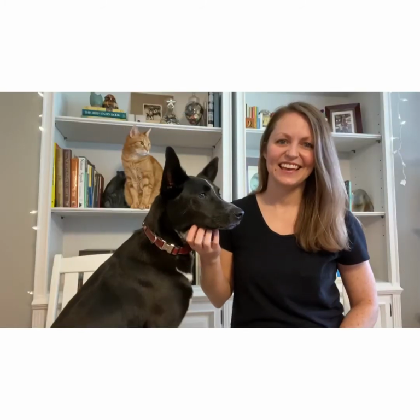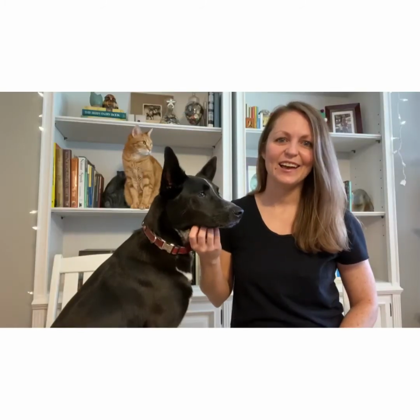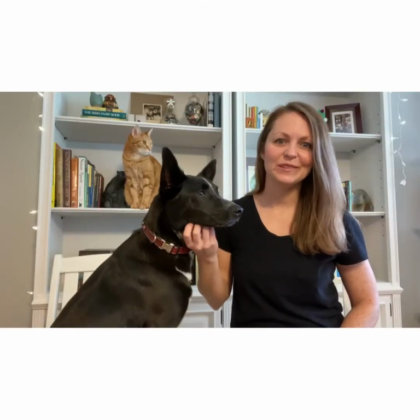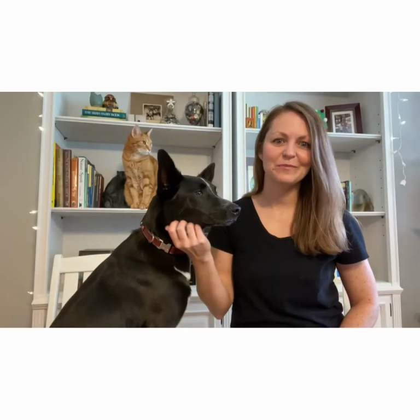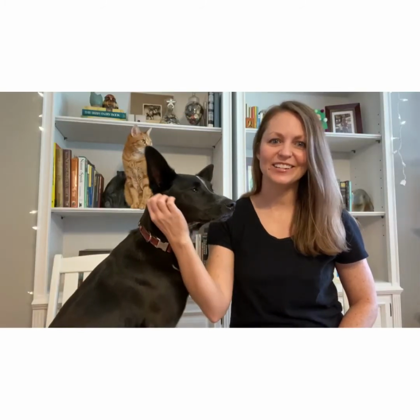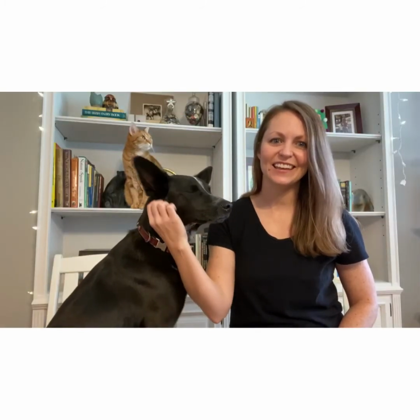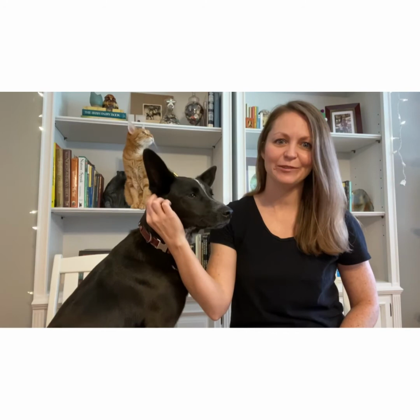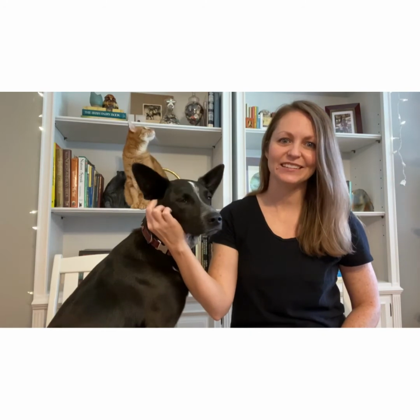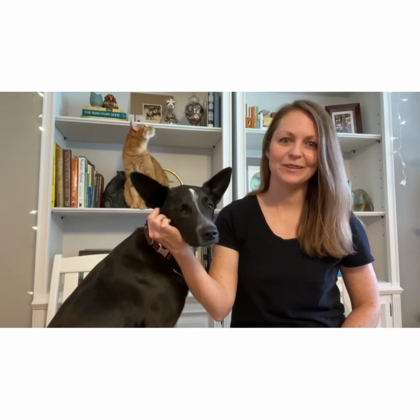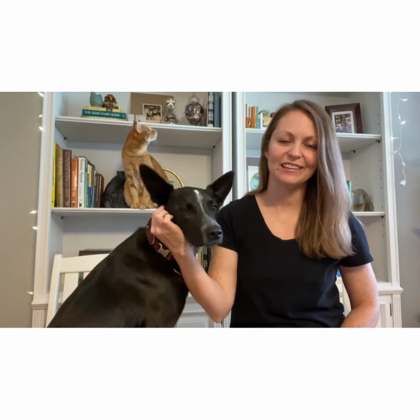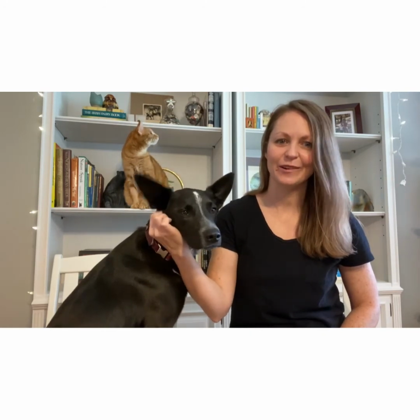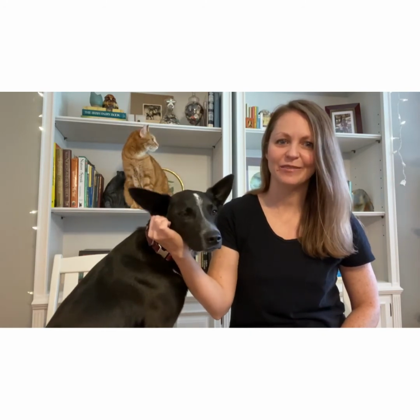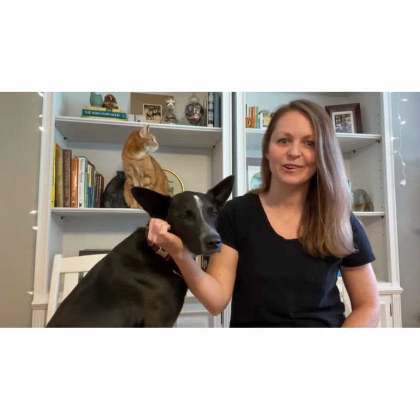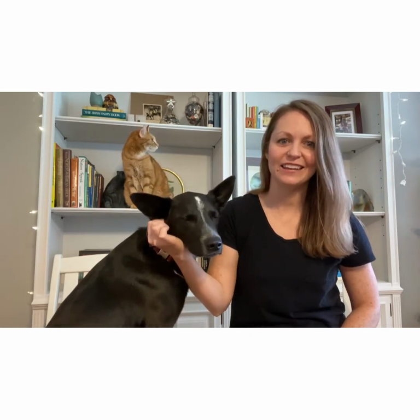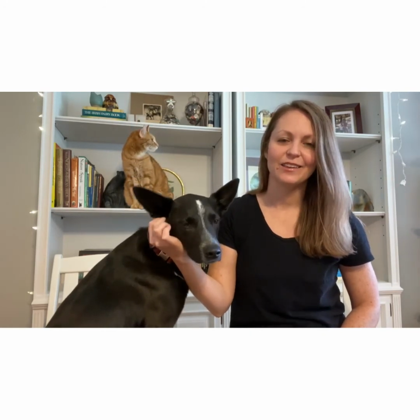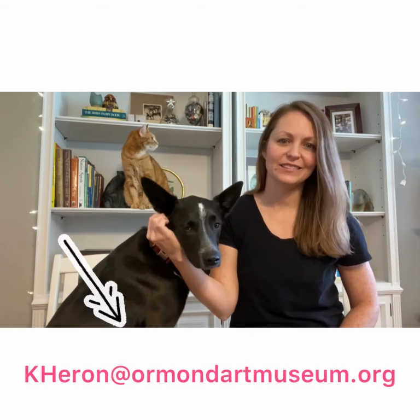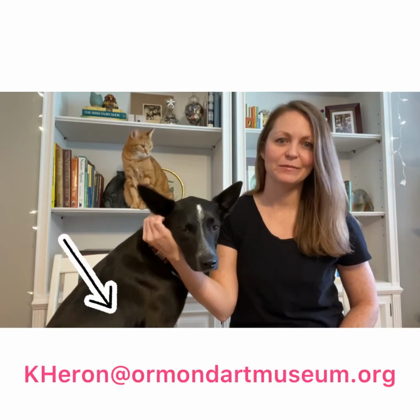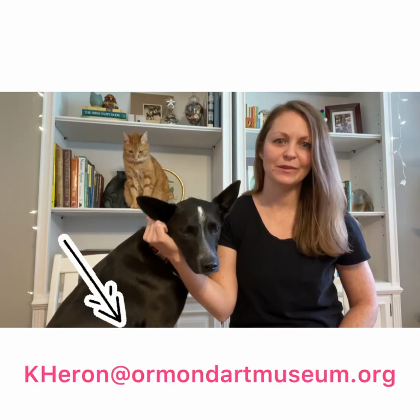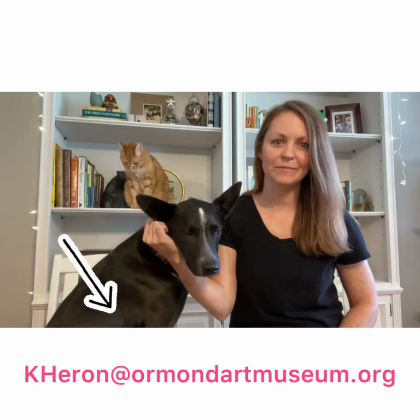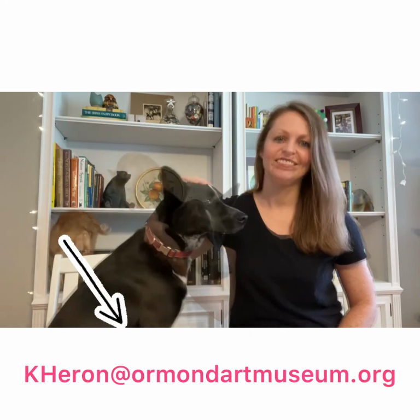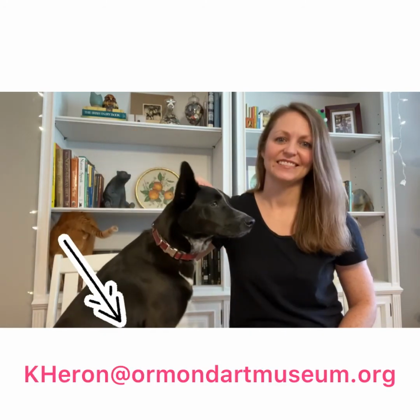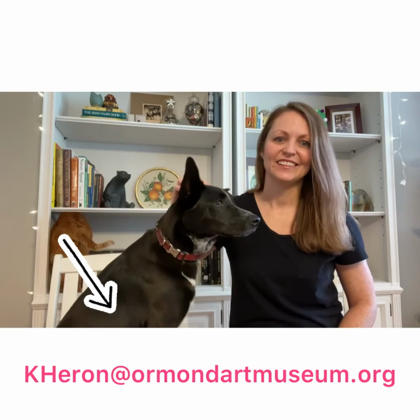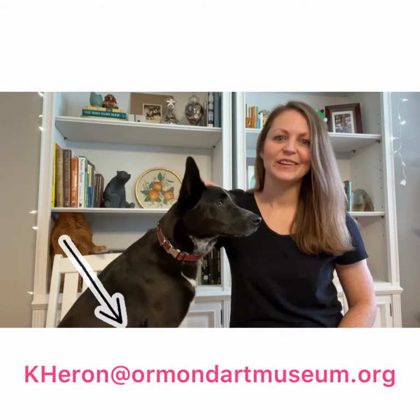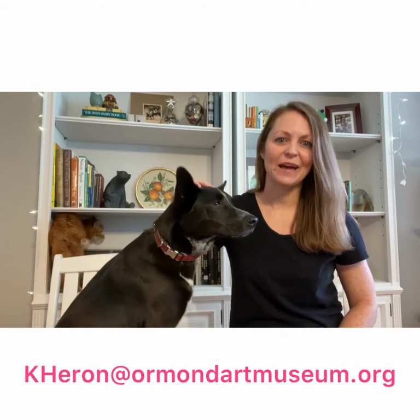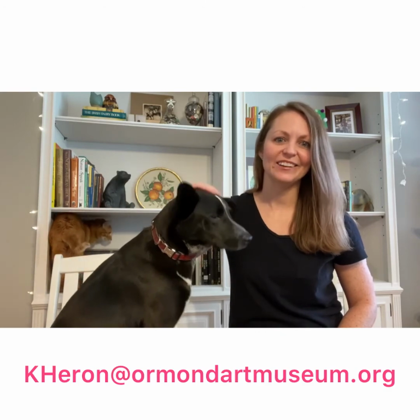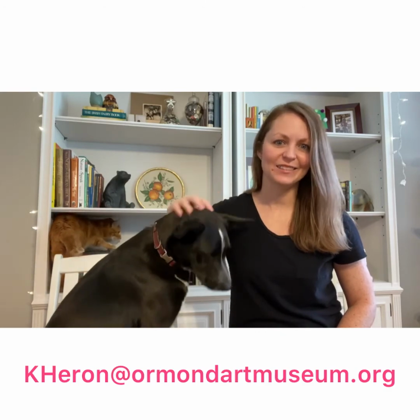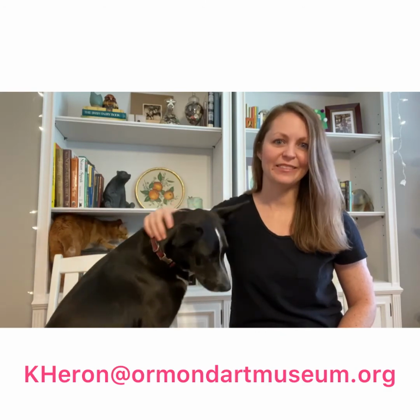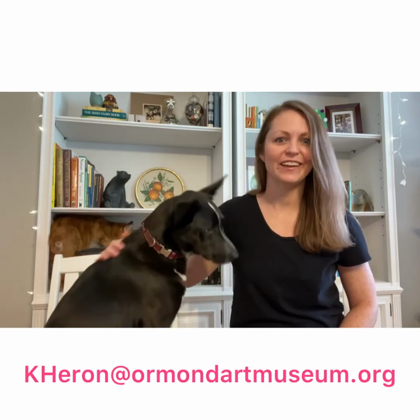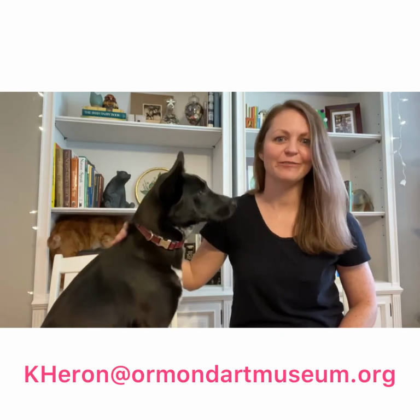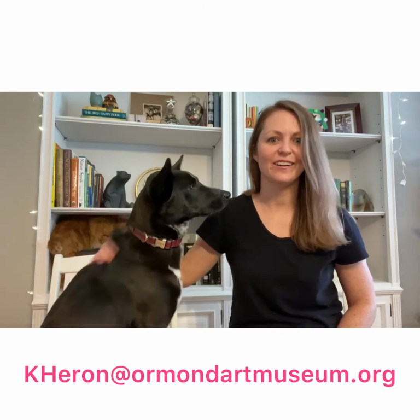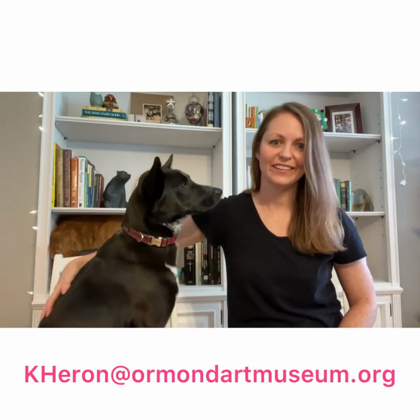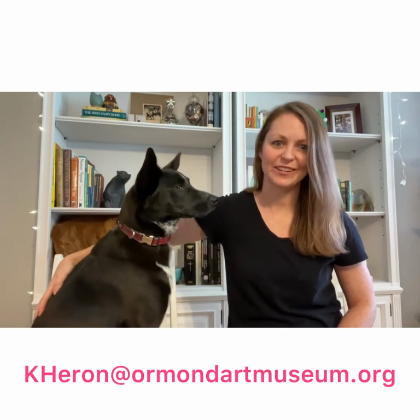I hope you enjoyed the project. If you'd like to send me any photos of what you created, you can send them to my museum email. Join us back here next month for another free Art of Healing project.